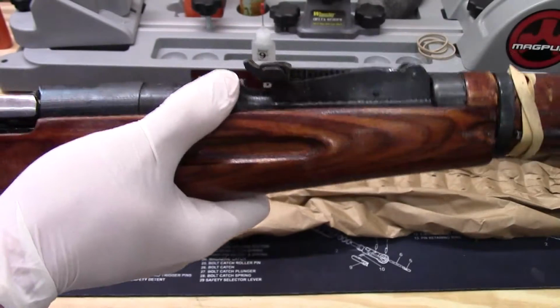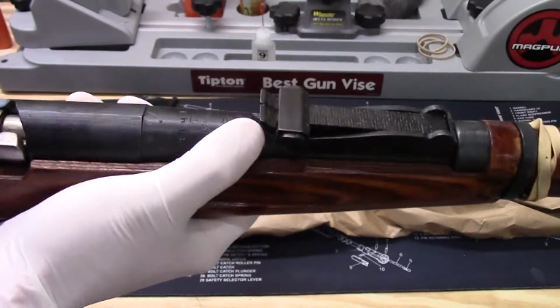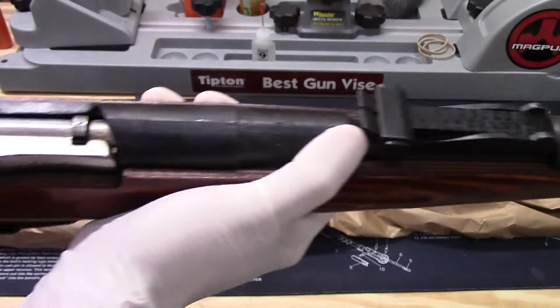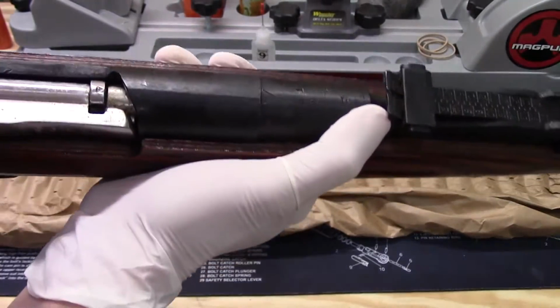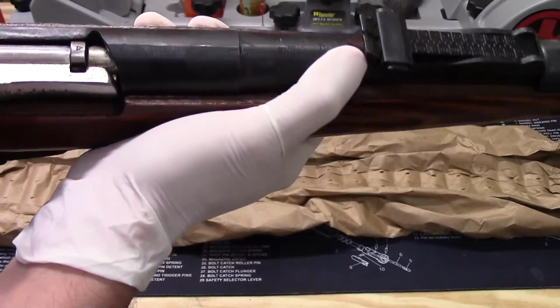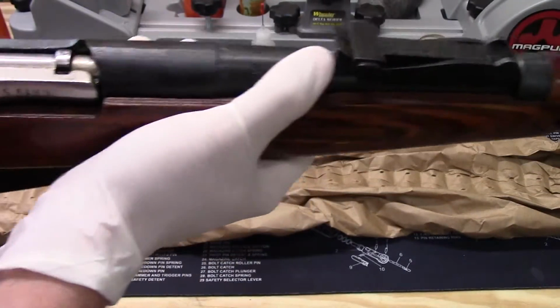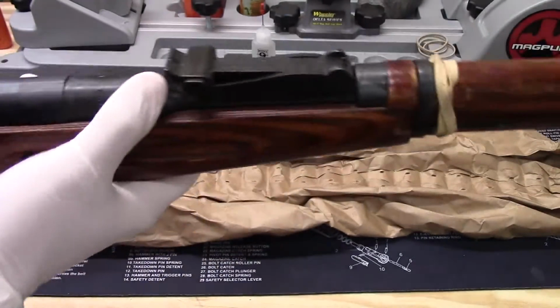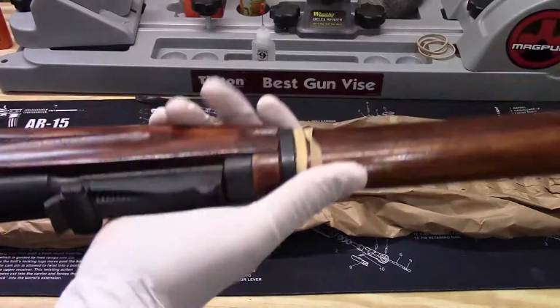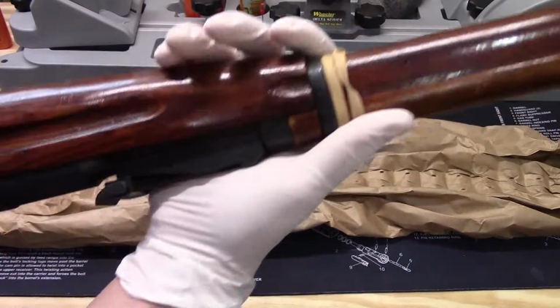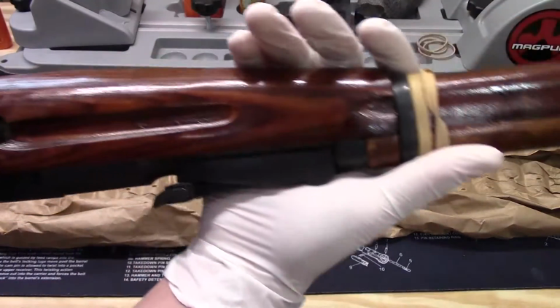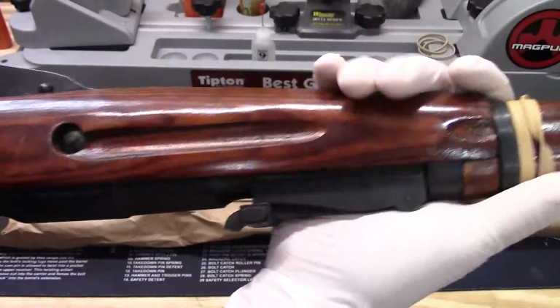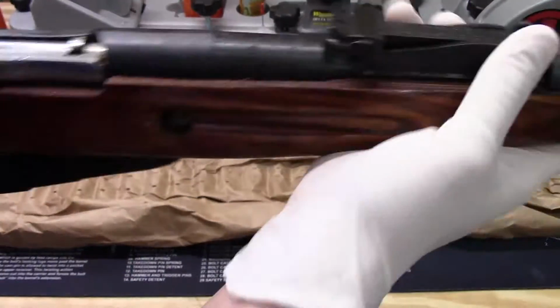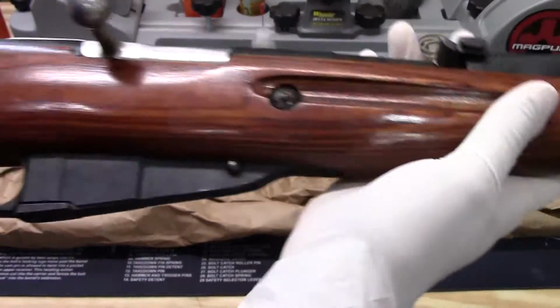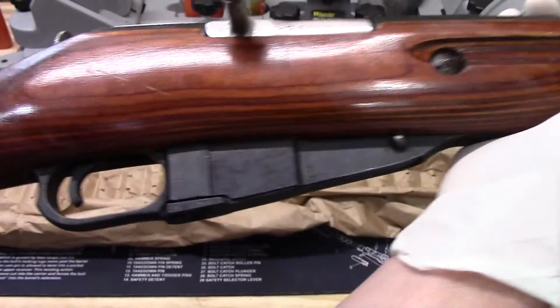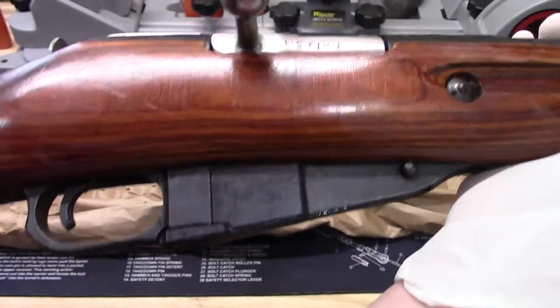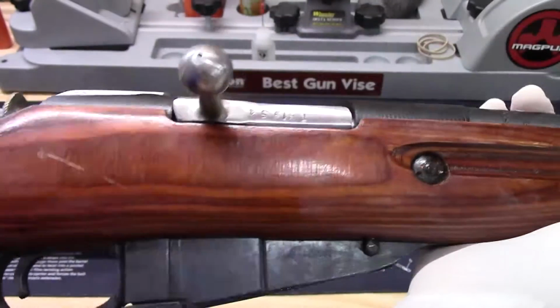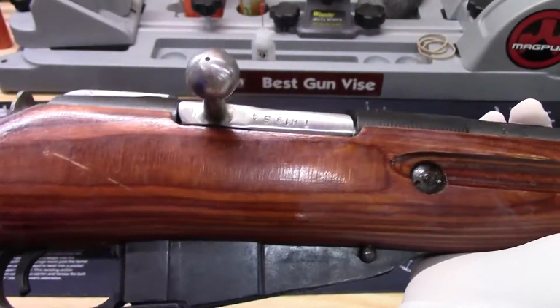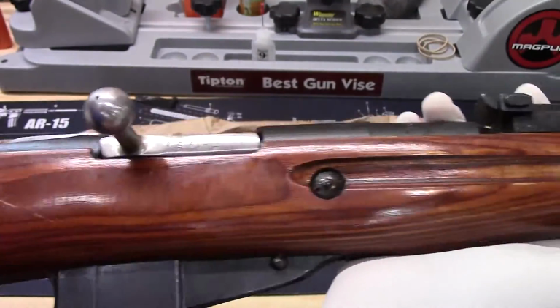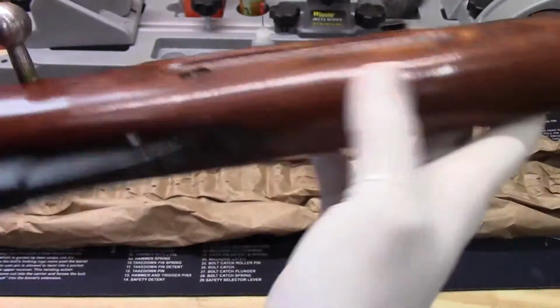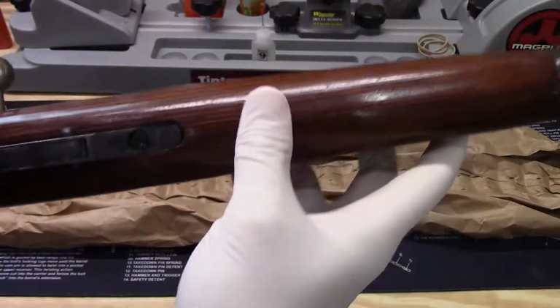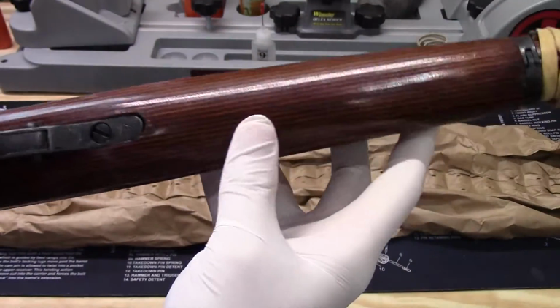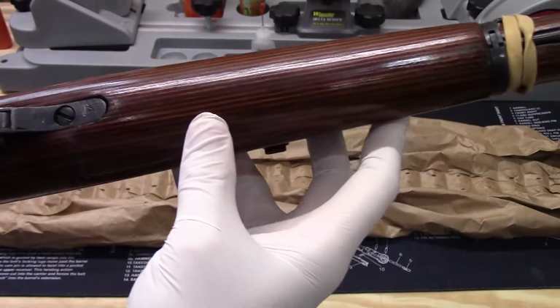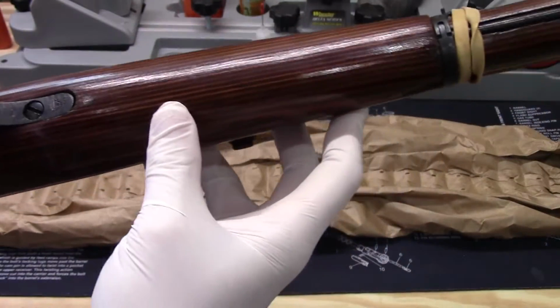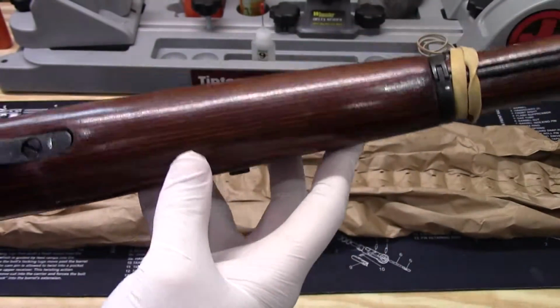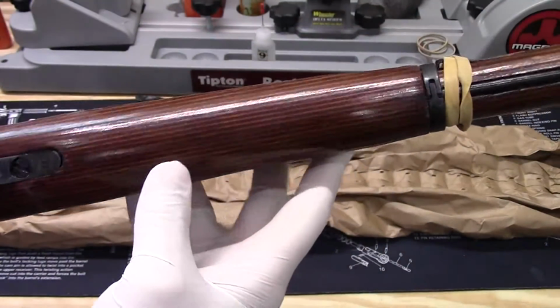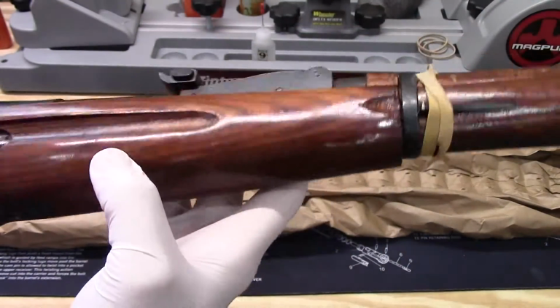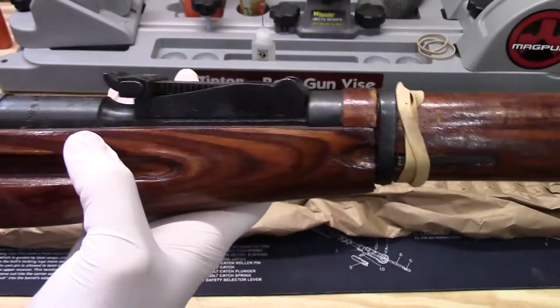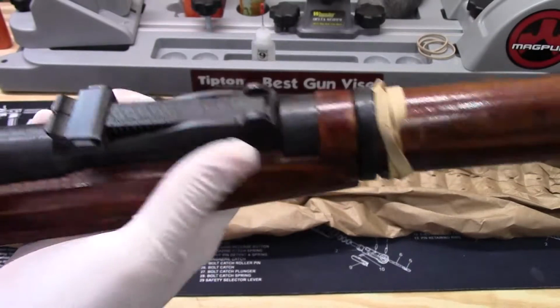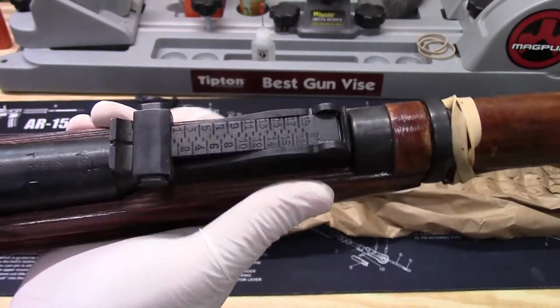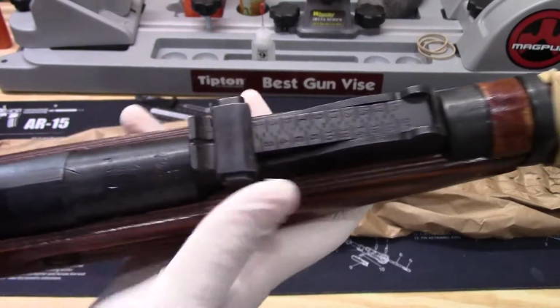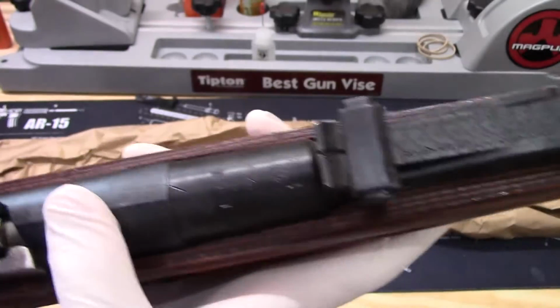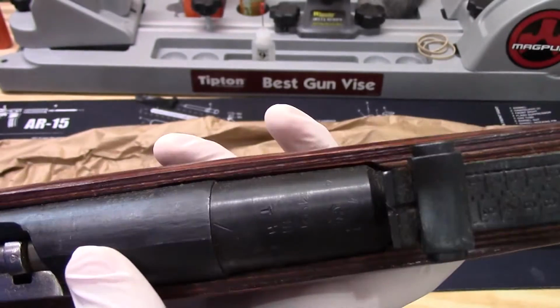There is cosmoline on here, but it's not drenched in it like I've seen. You can see the nice laminate stock there and the round receiver.